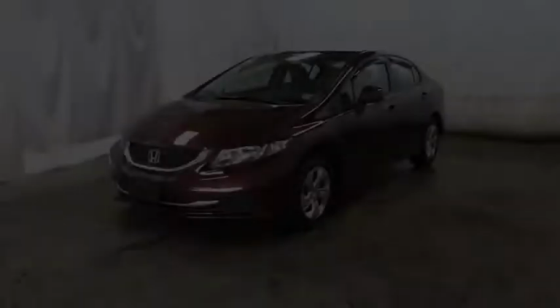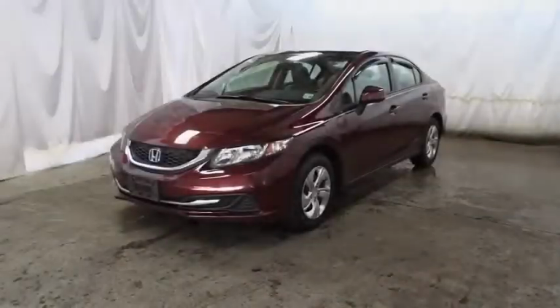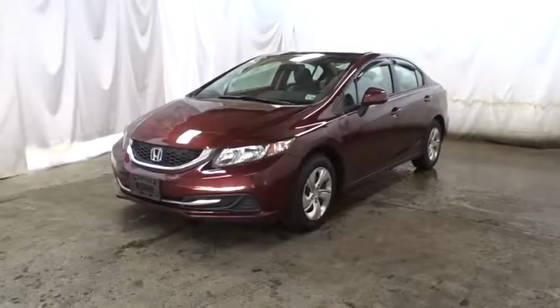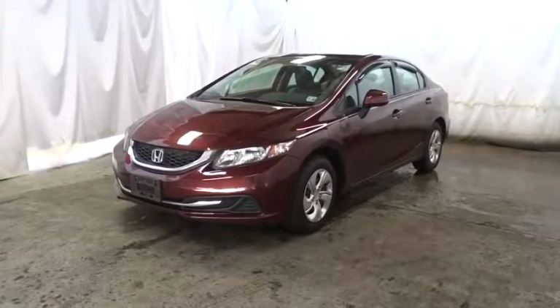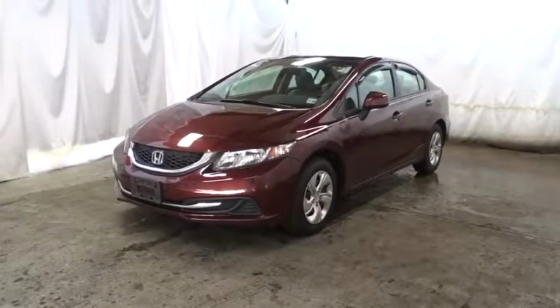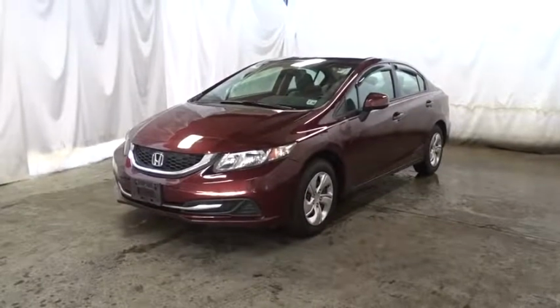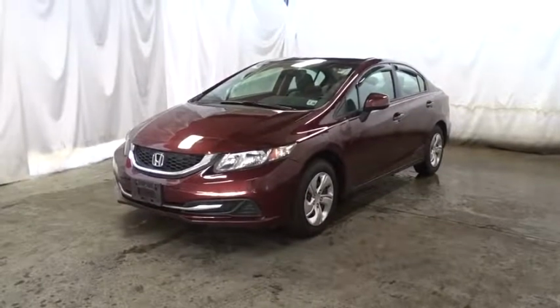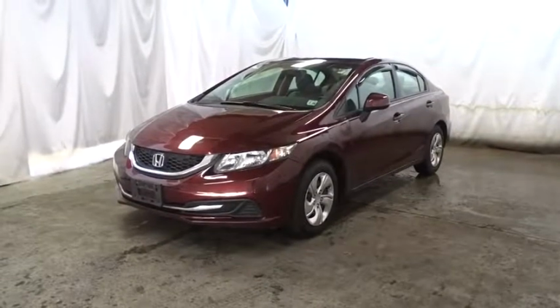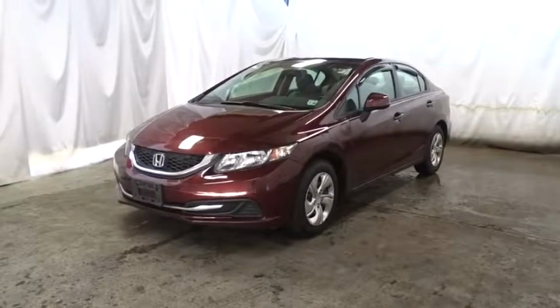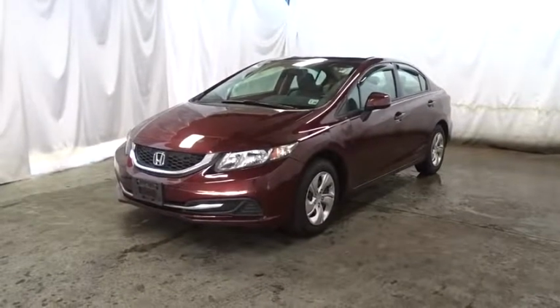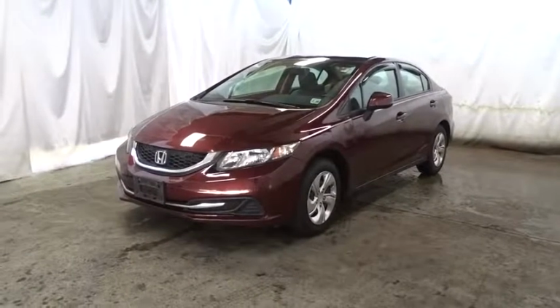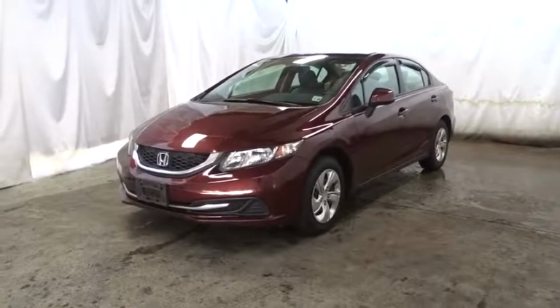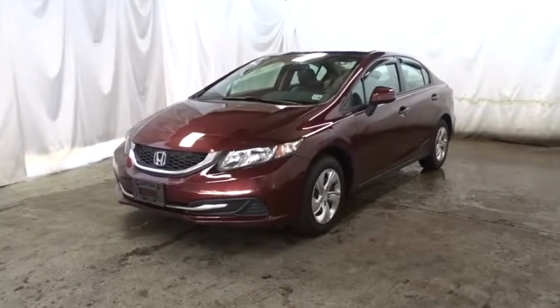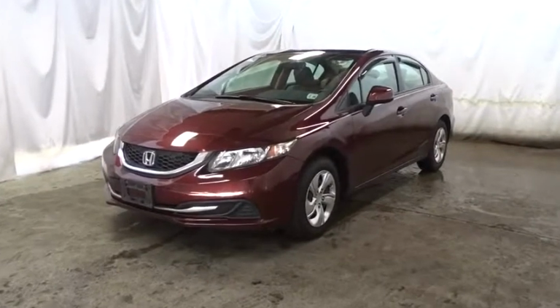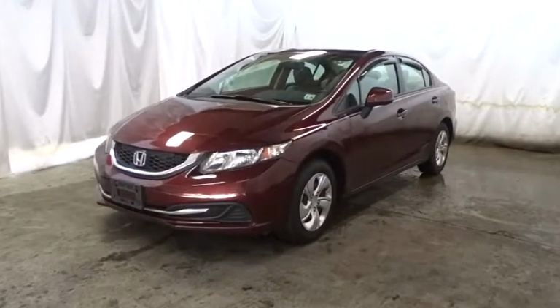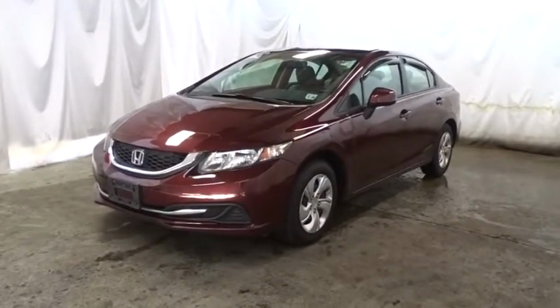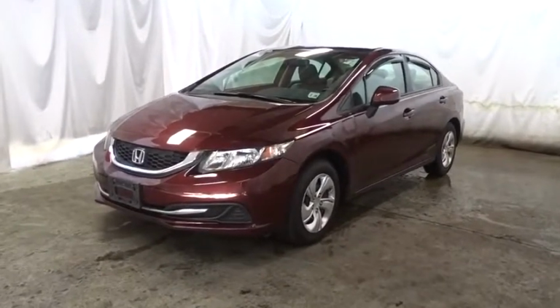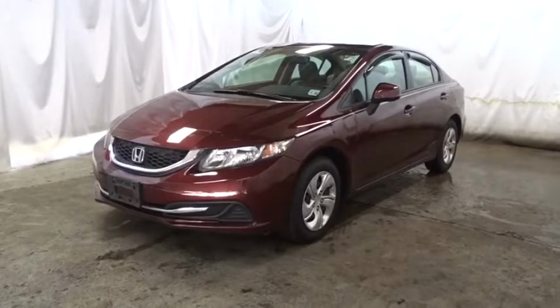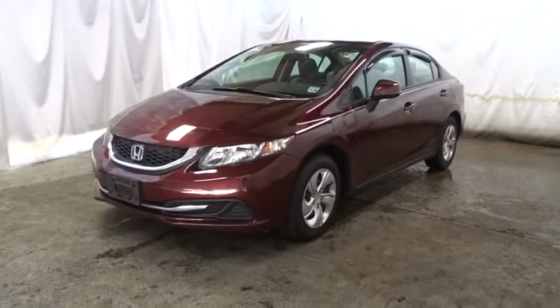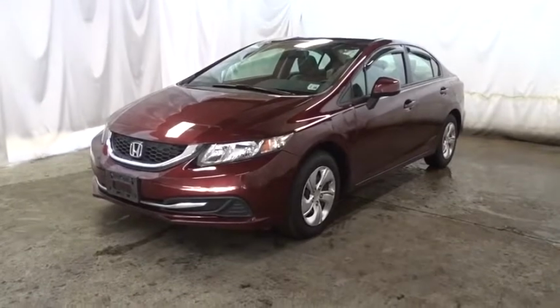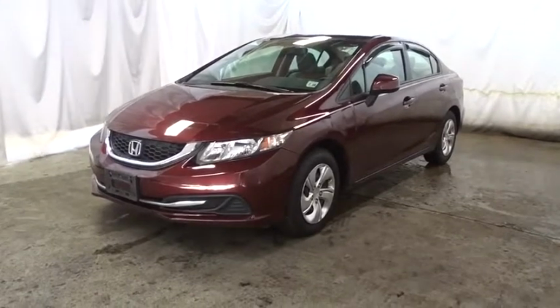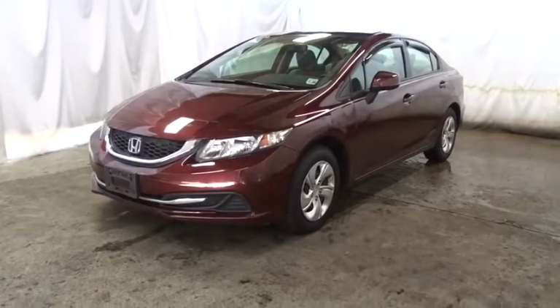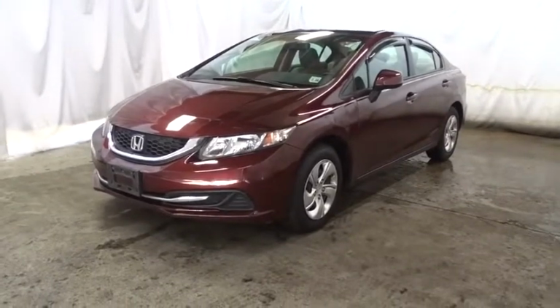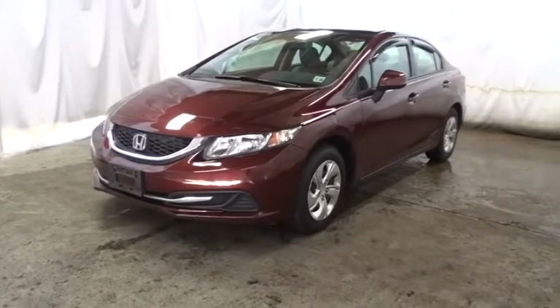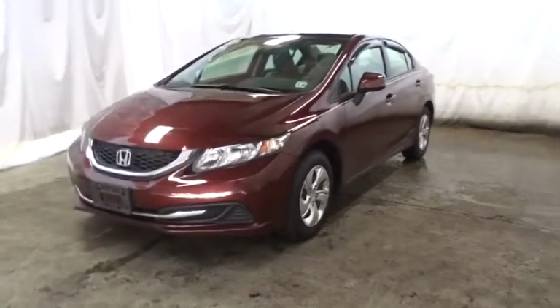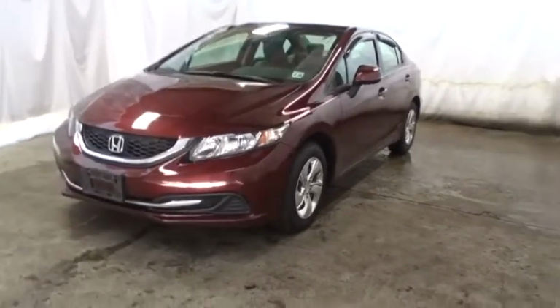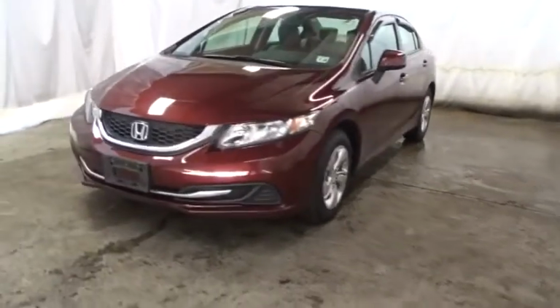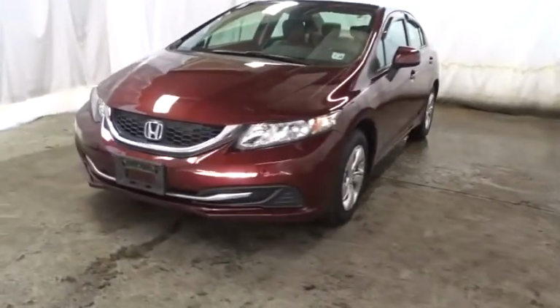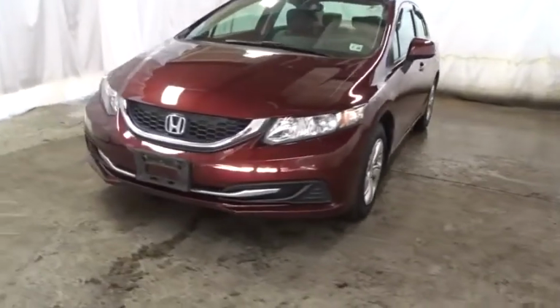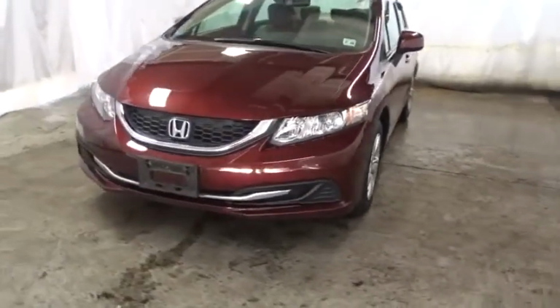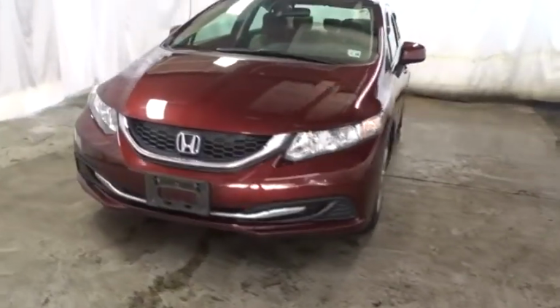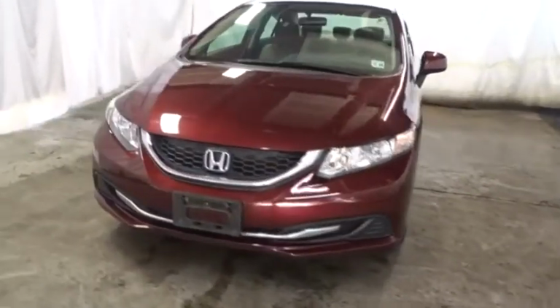The 2013 Honda Civic. Practical, awesome gas mileage, and incredibly reliable. This vehicle has less than 60,000 miles.